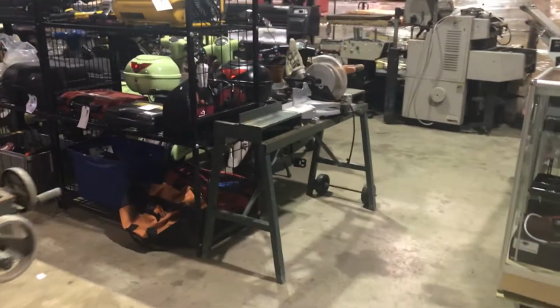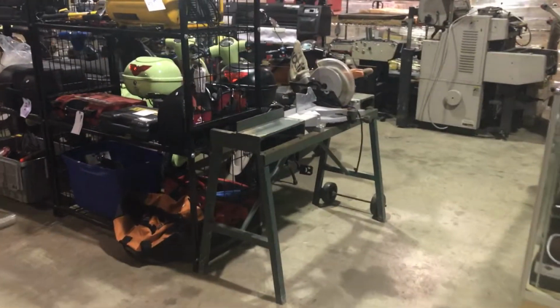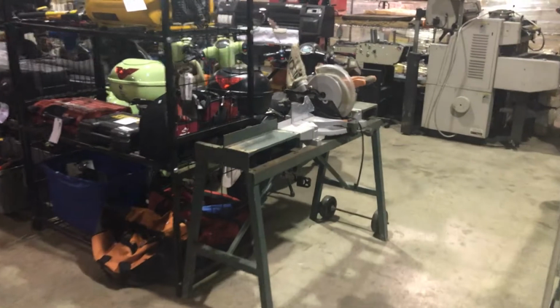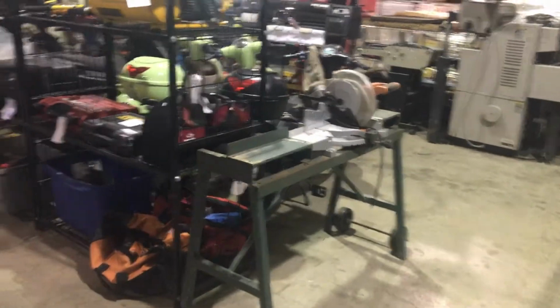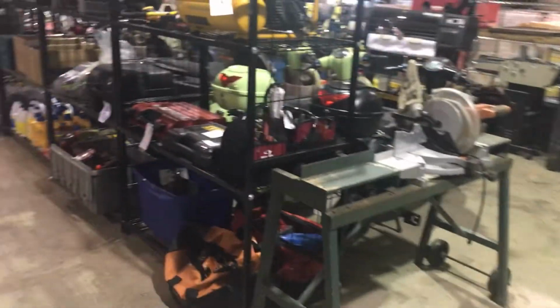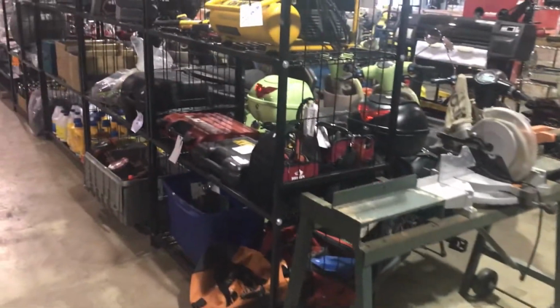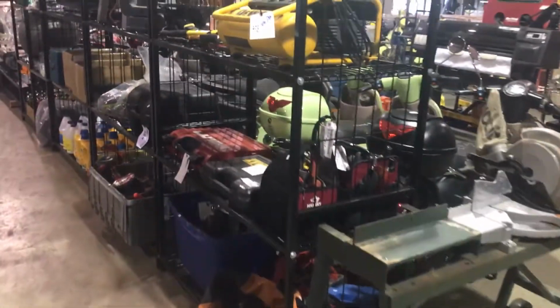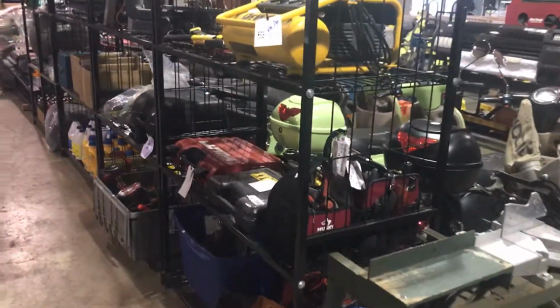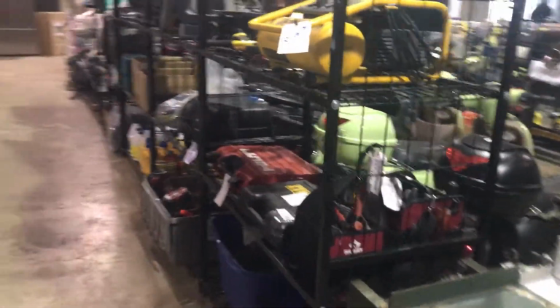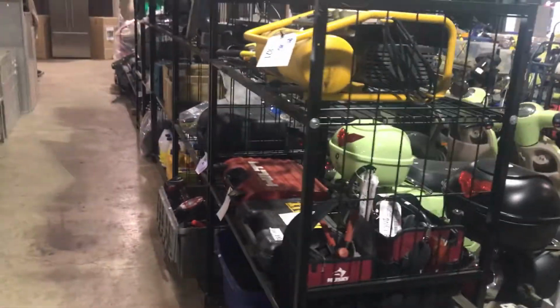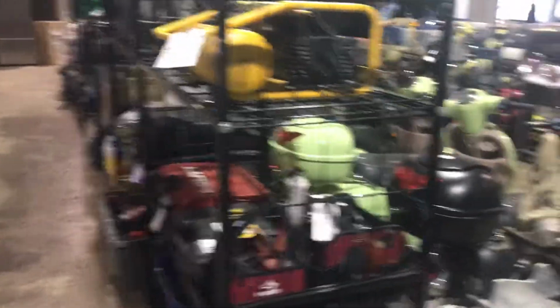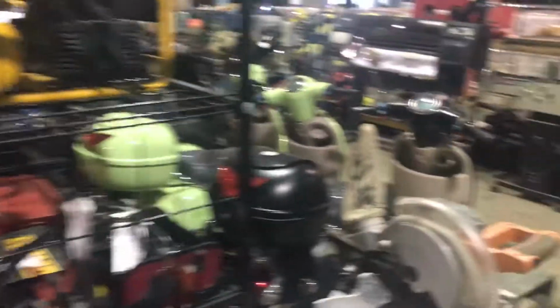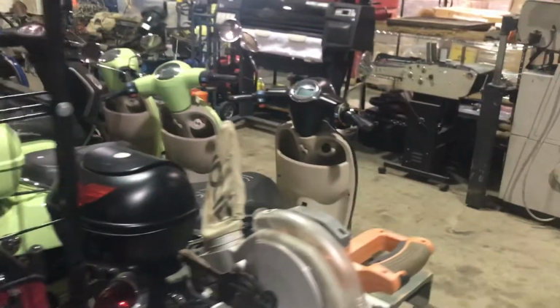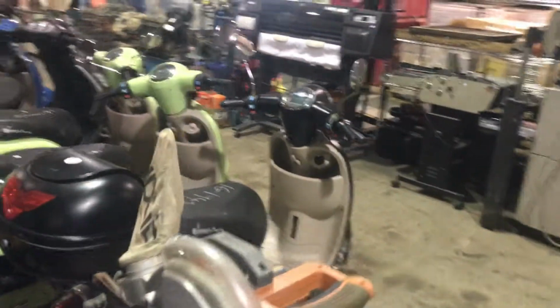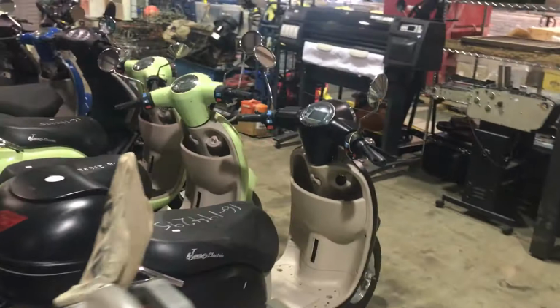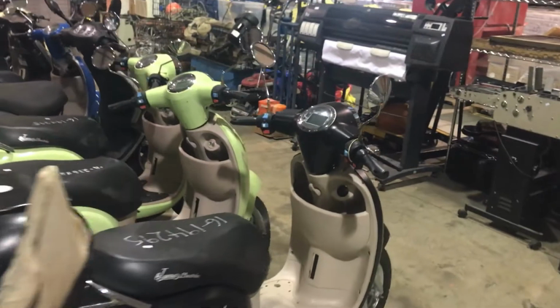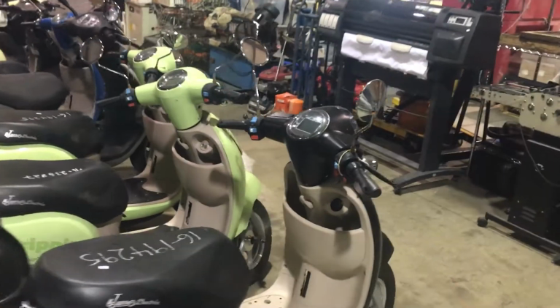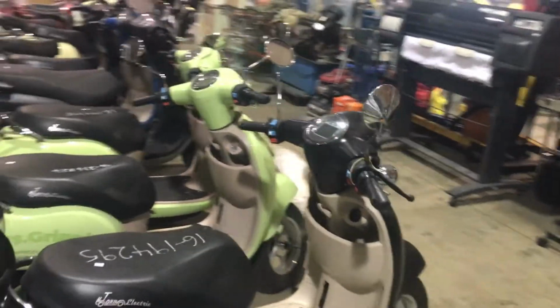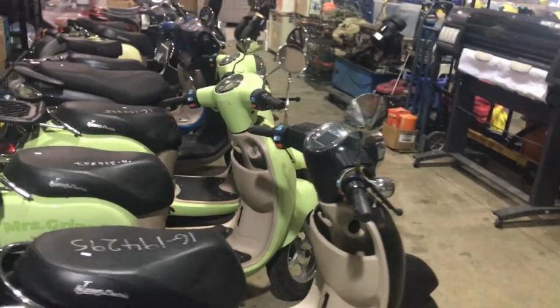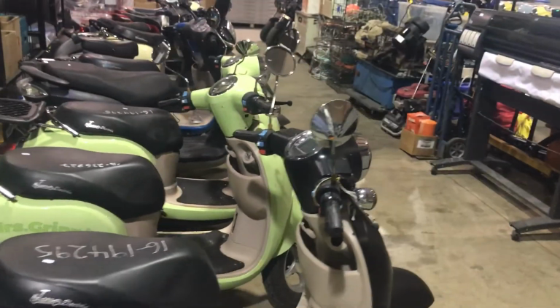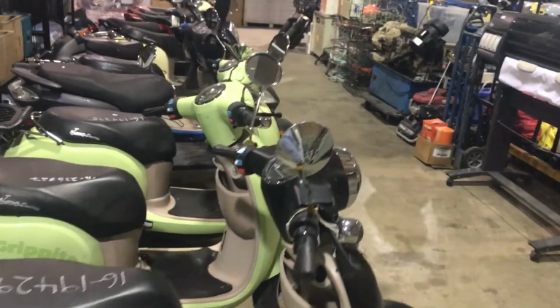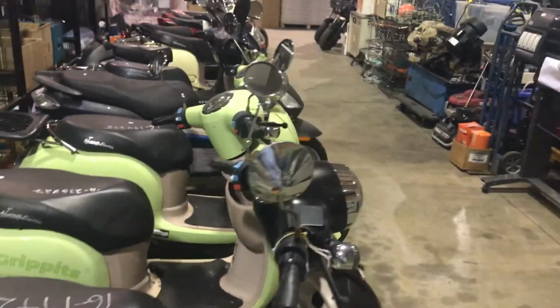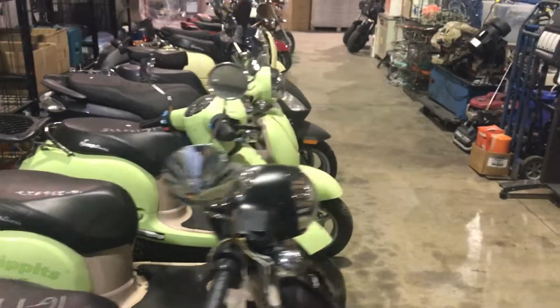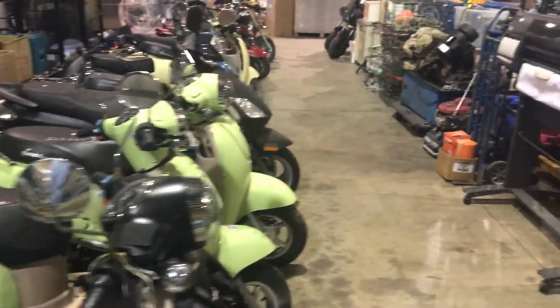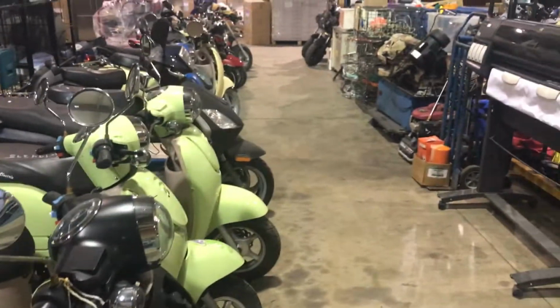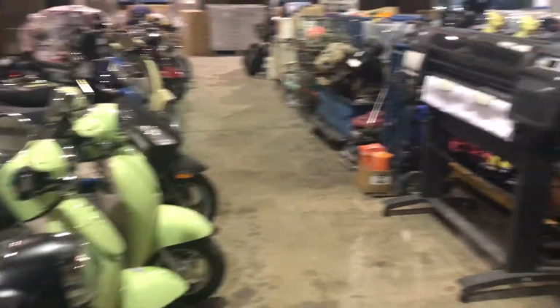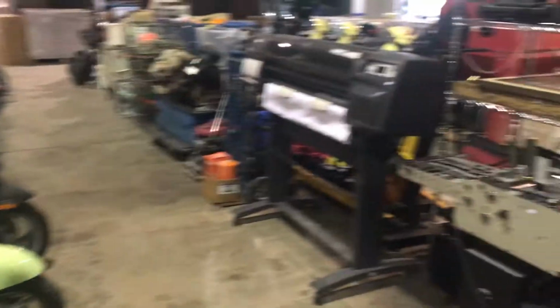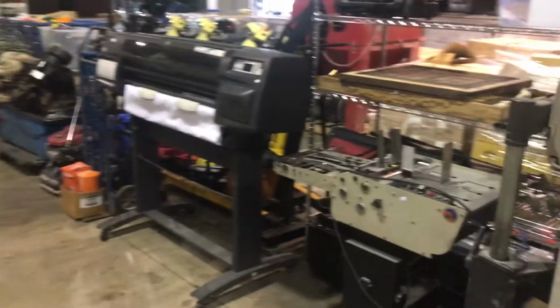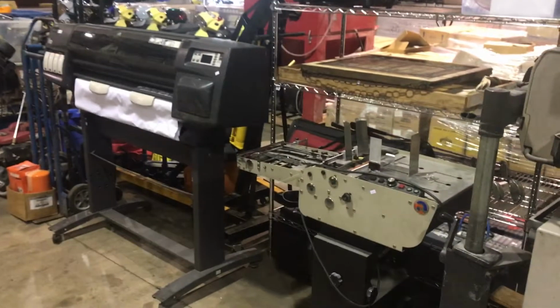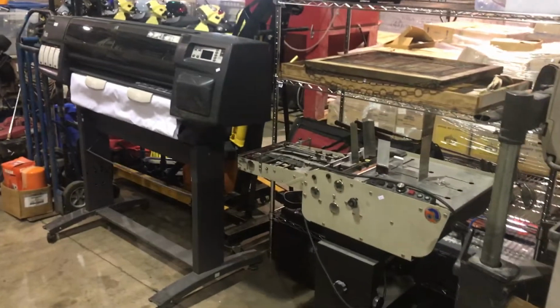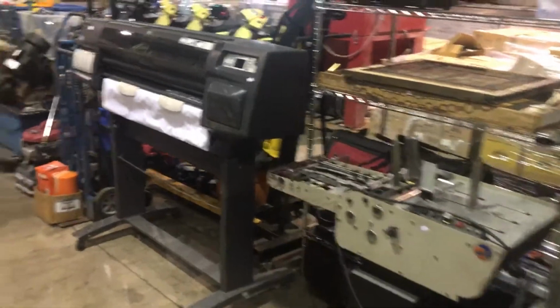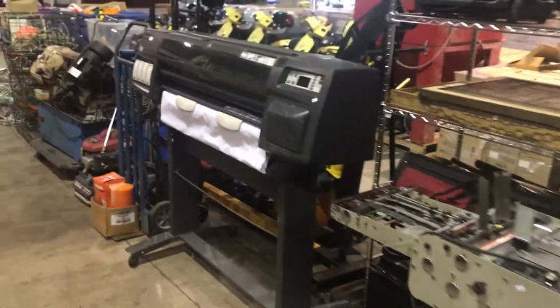We've got saws, drills, look at all these electric scooters — thousands of them. We've even got, I think it was ten of them brand new in the box, never even been ridden.